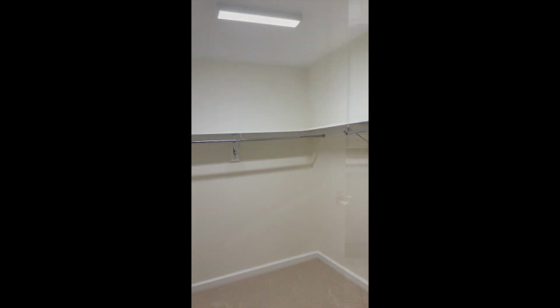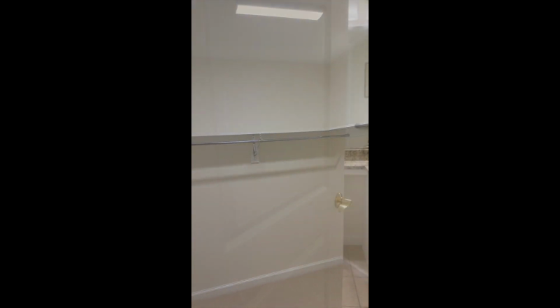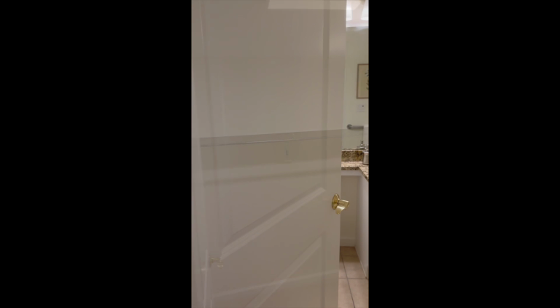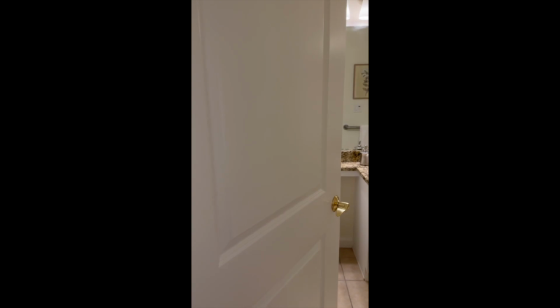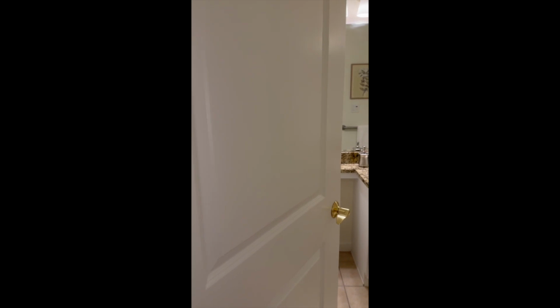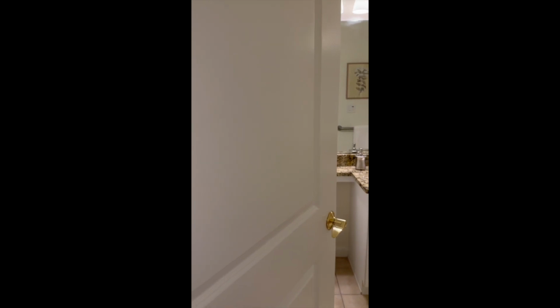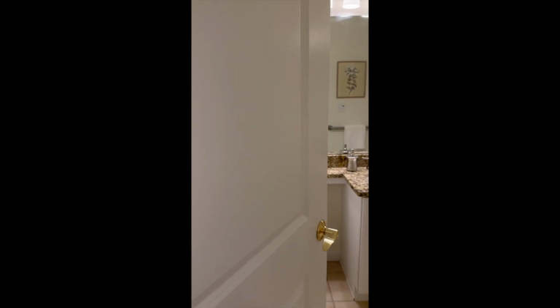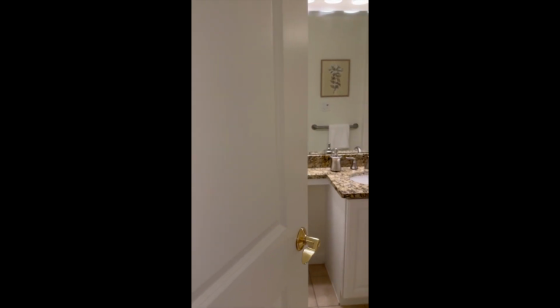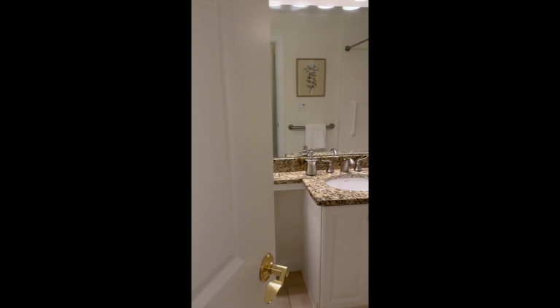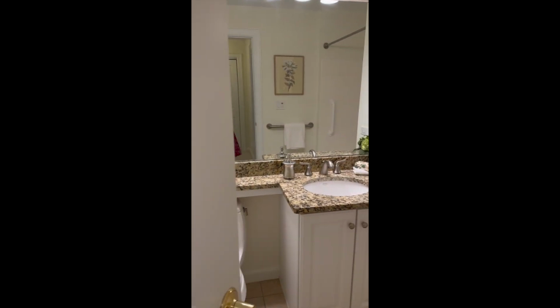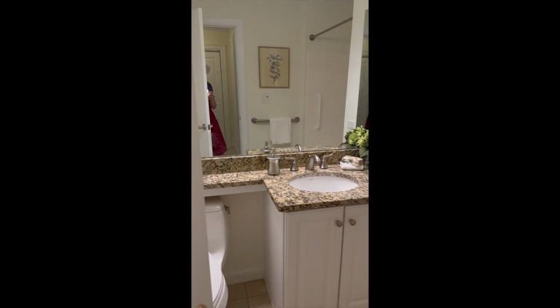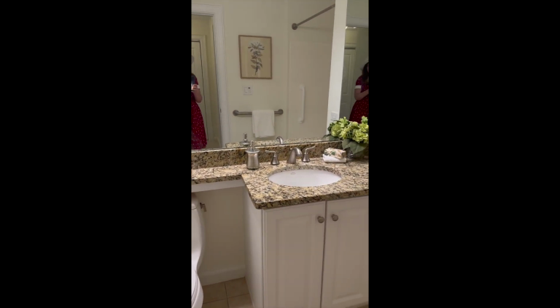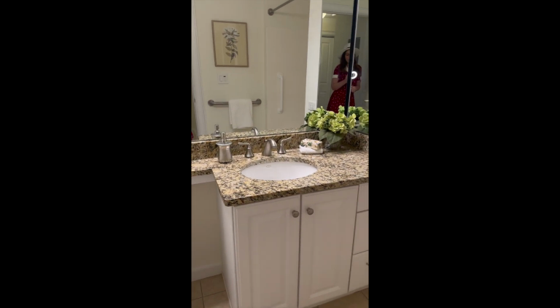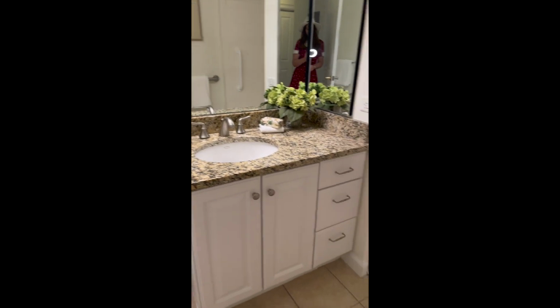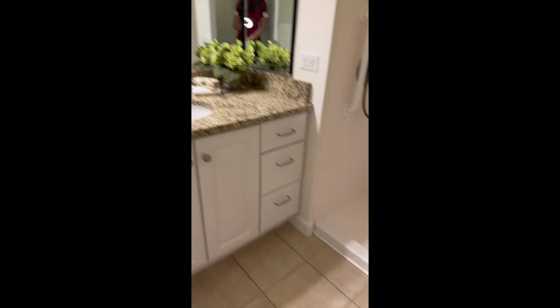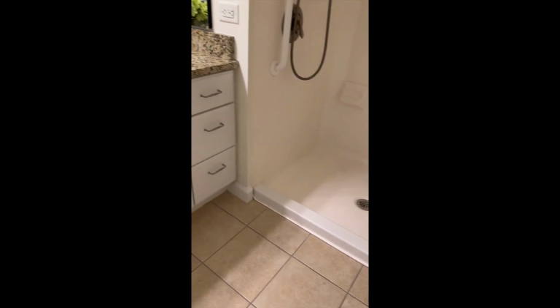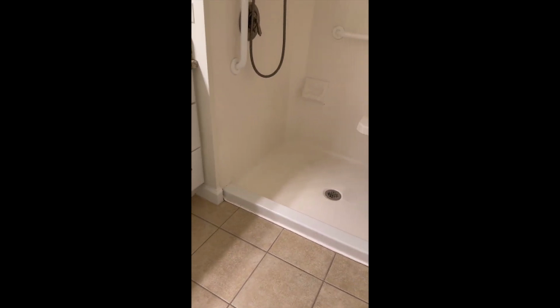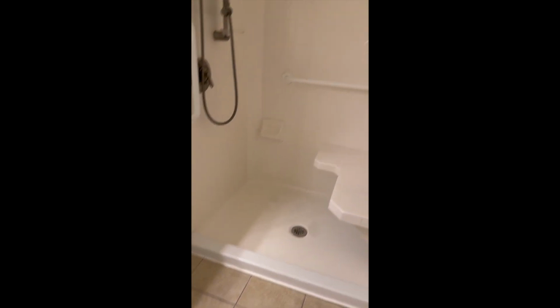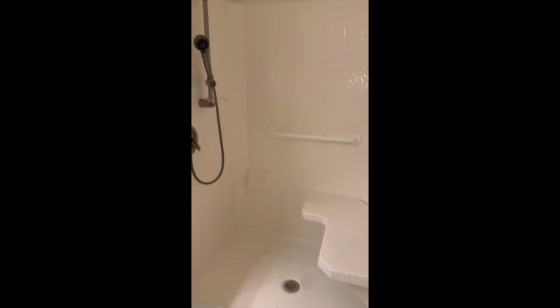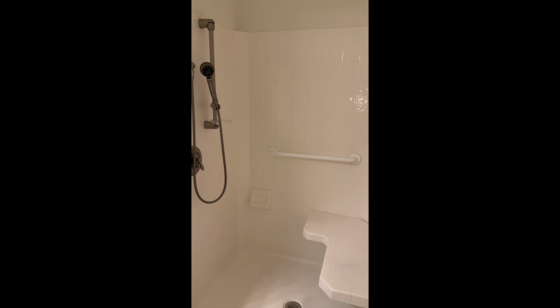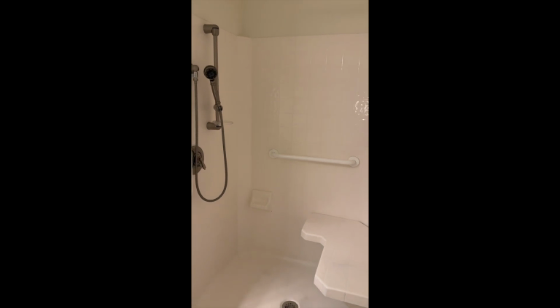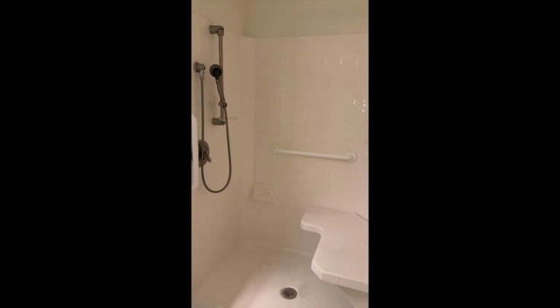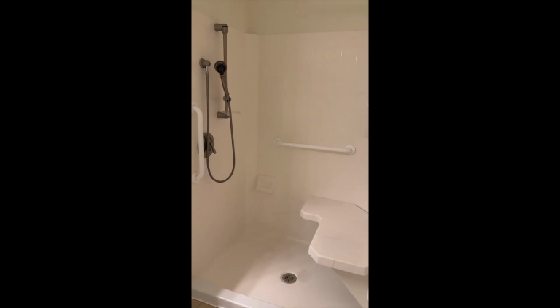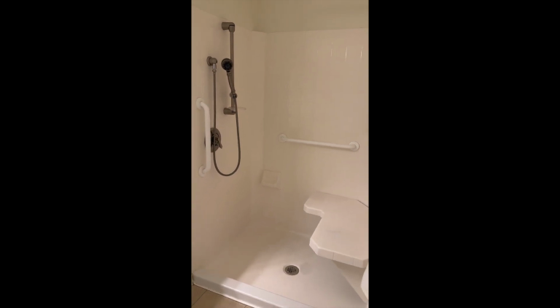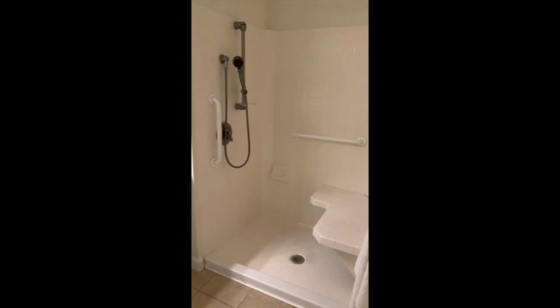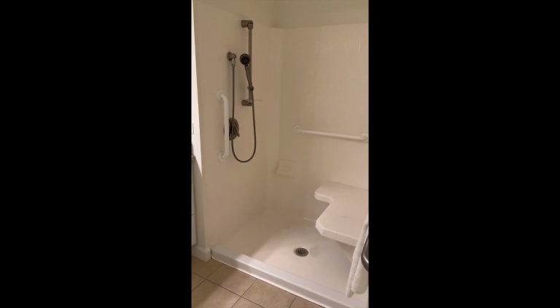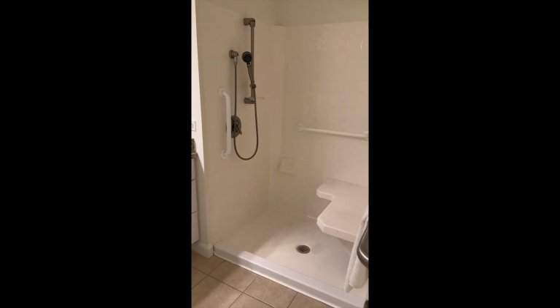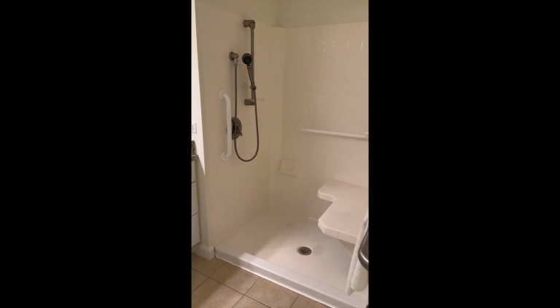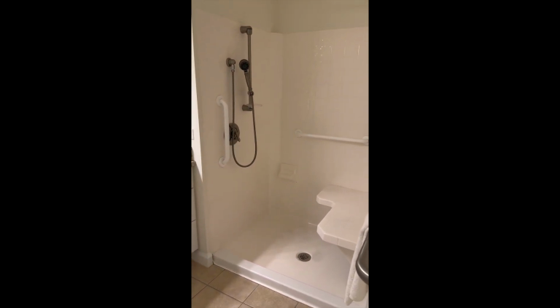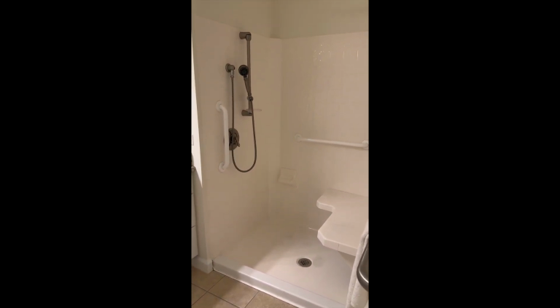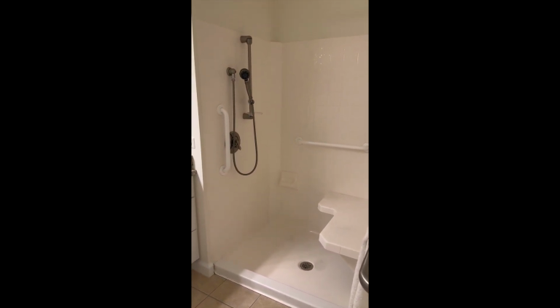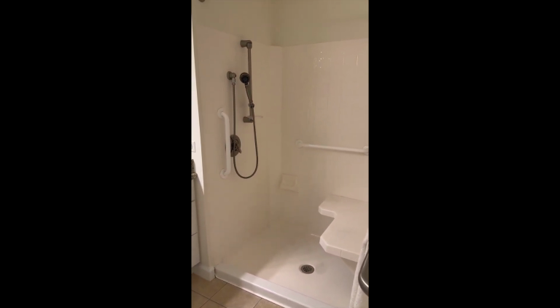And here's the second full bathroom. This one also has granite counters, a tile floor, and a large shower but no tub.